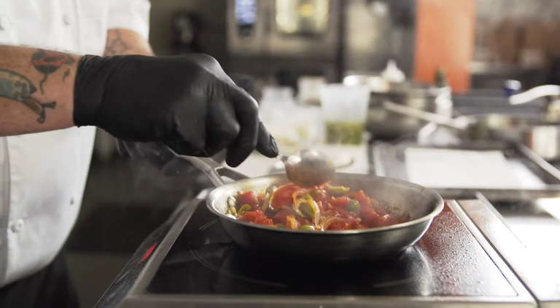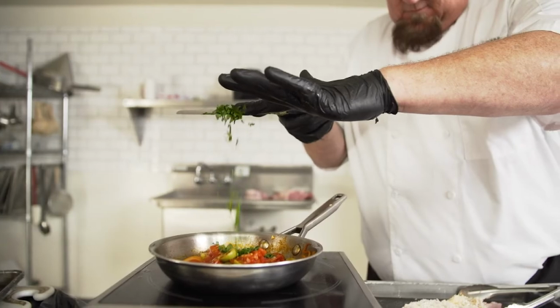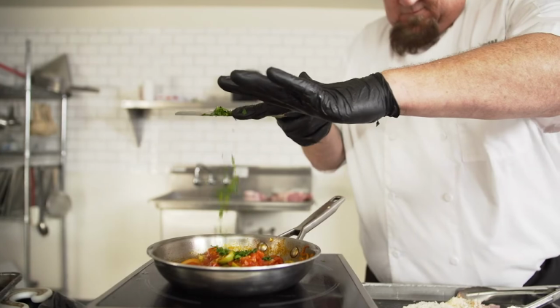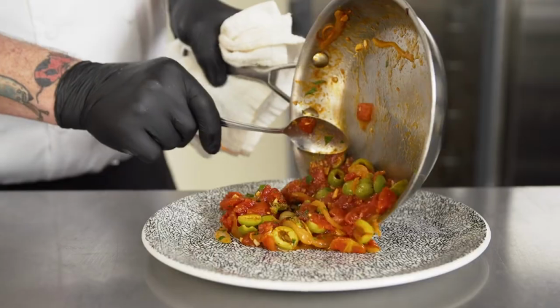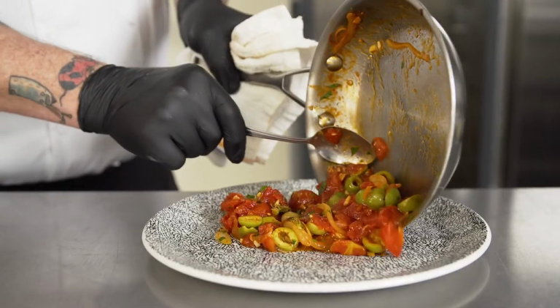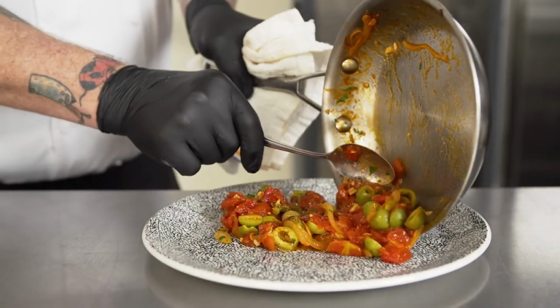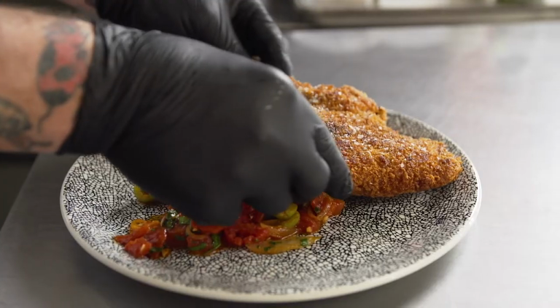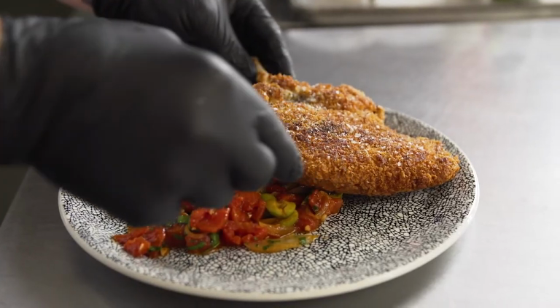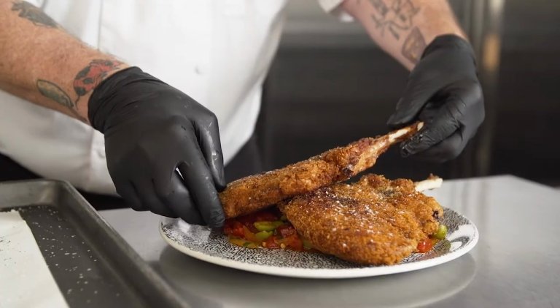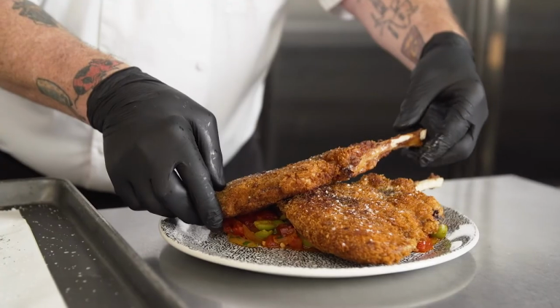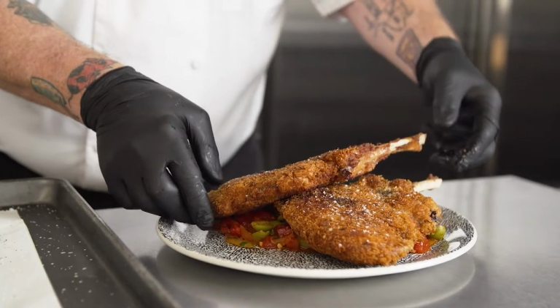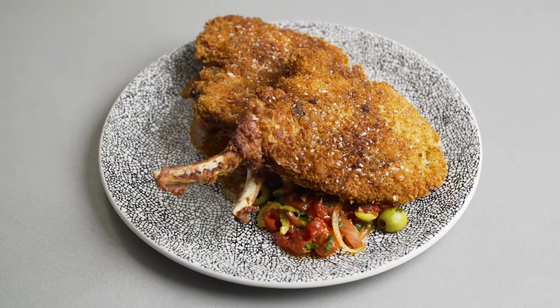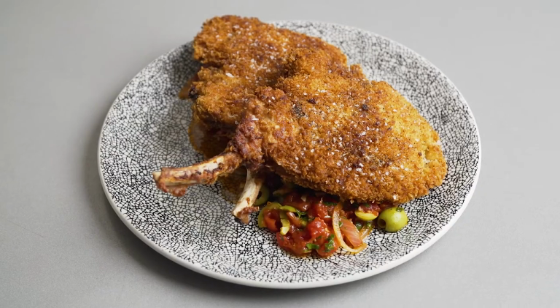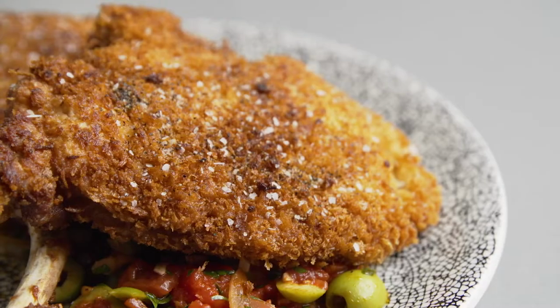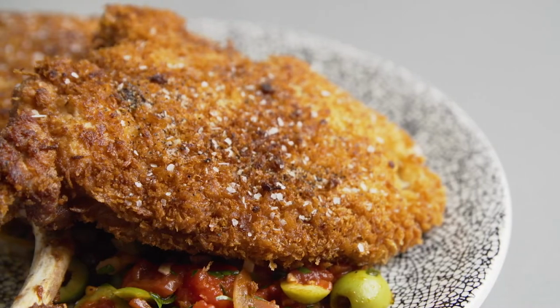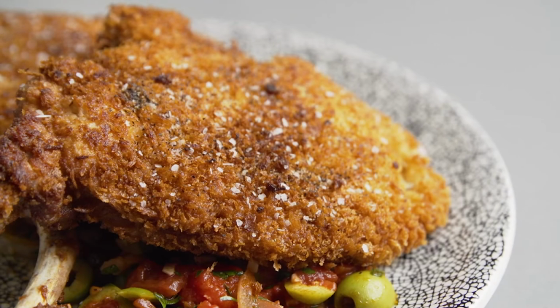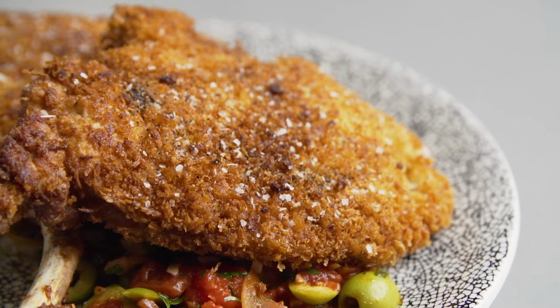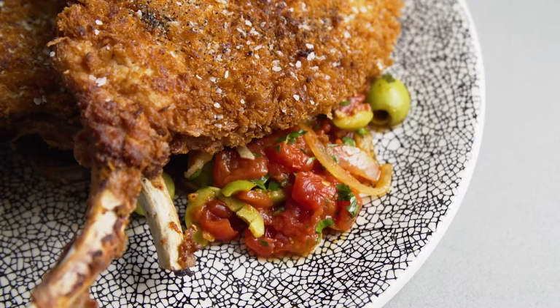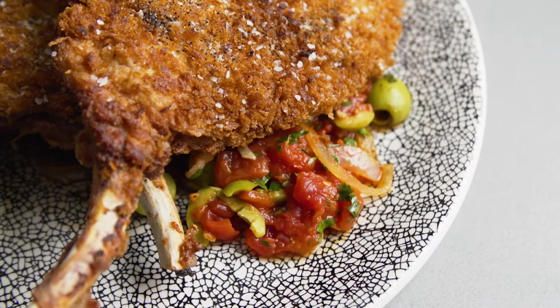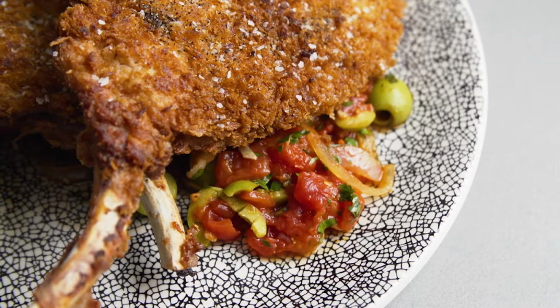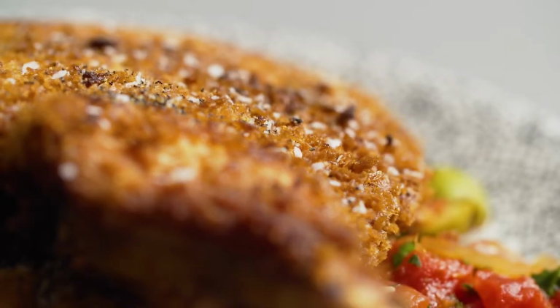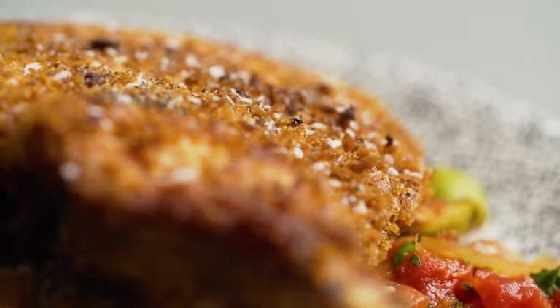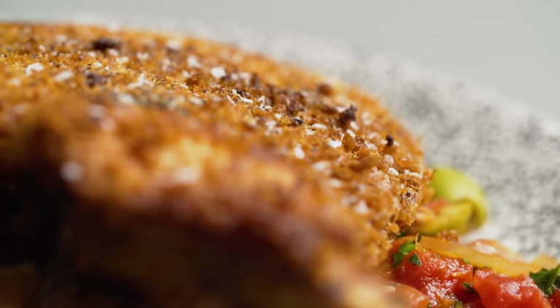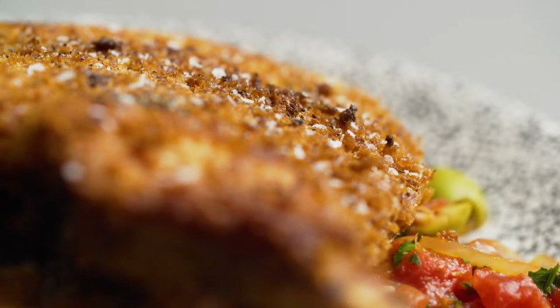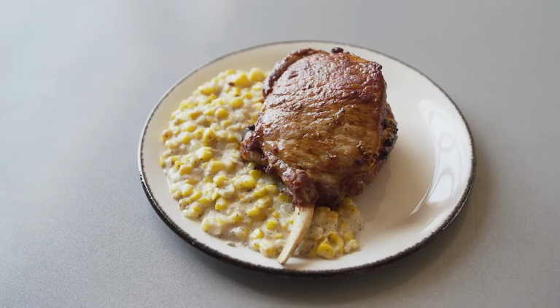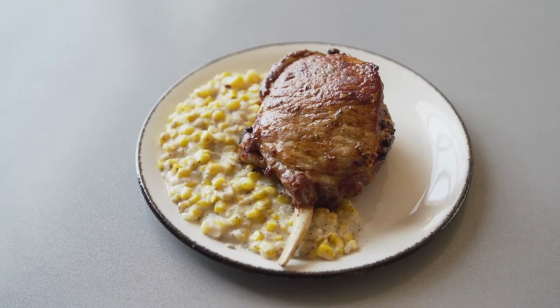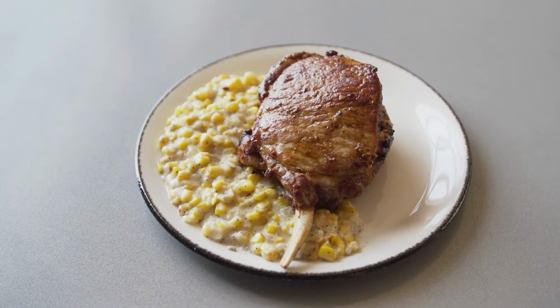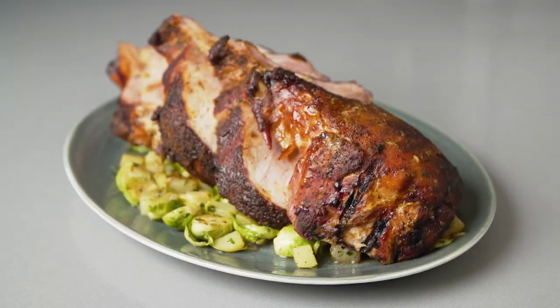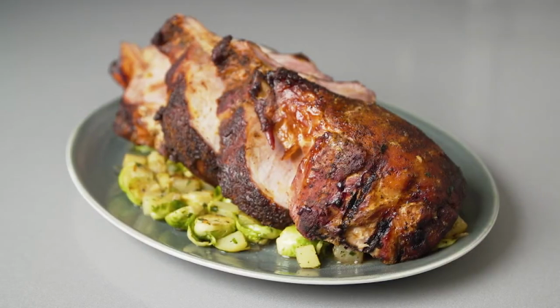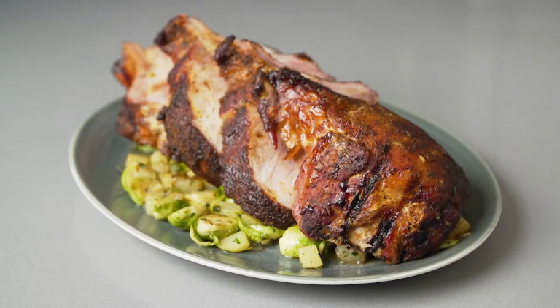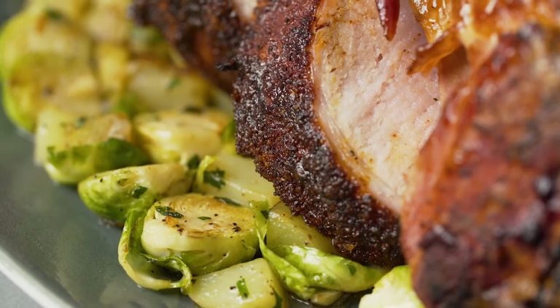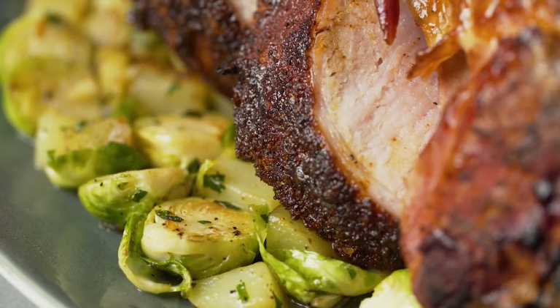As a corporate chef for a restaurant group with many different restaurants and styles of food, the consistent ability to have higher-end product from Tyson Chairman's Reserve allows me to be creative as a chef, ensuring my customer satisfaction.